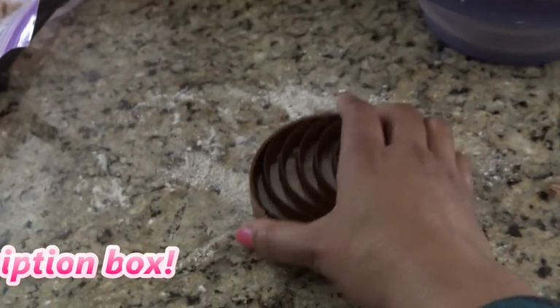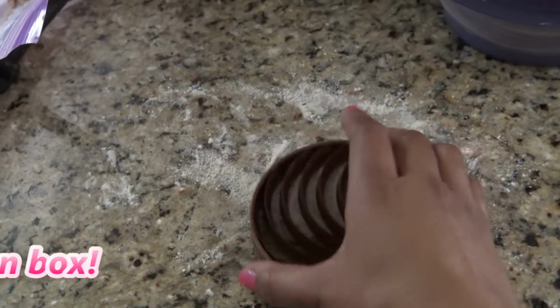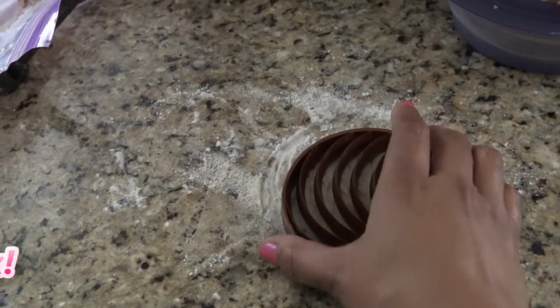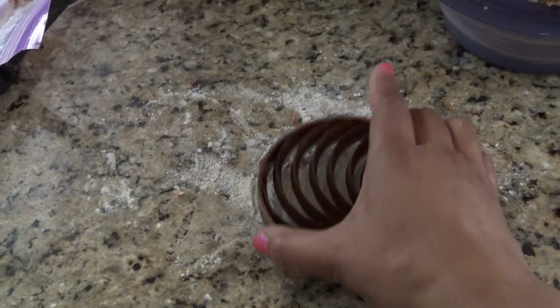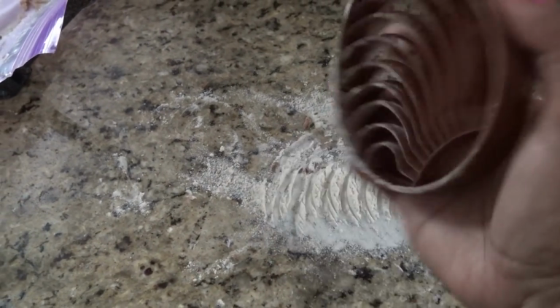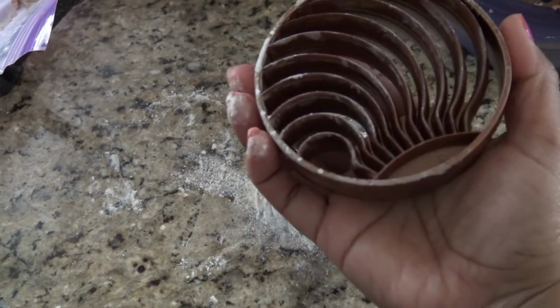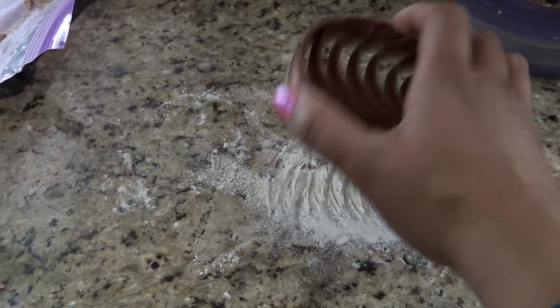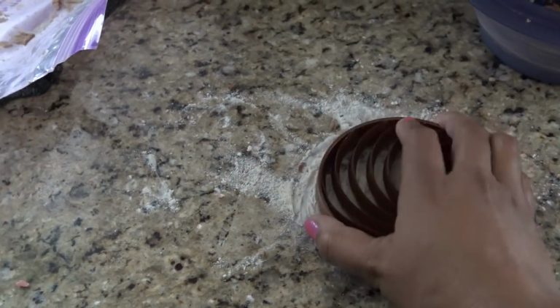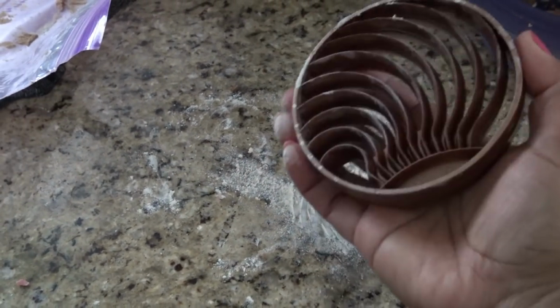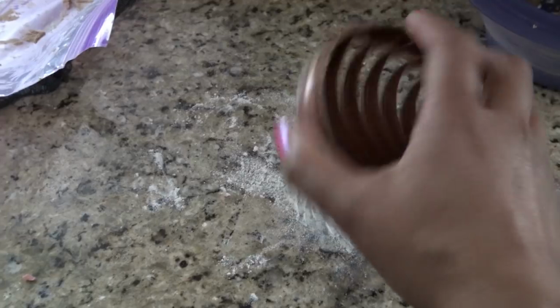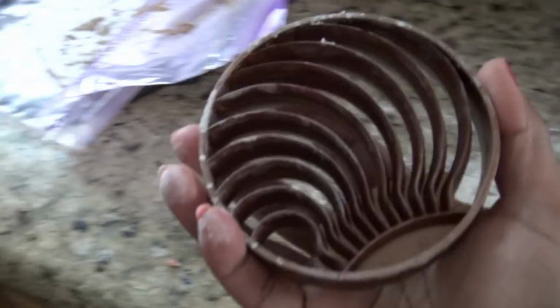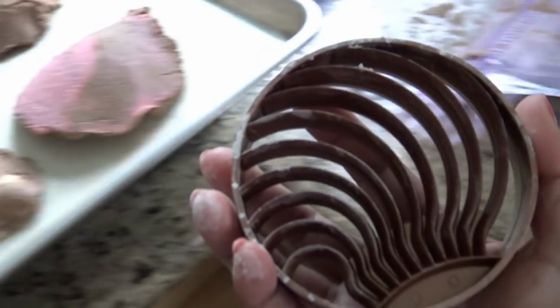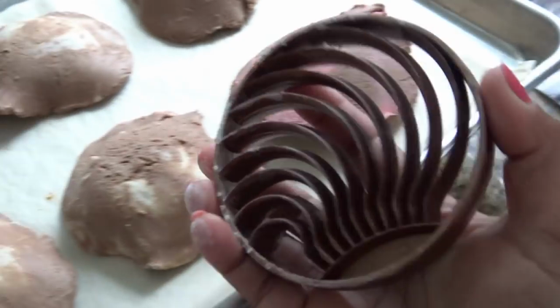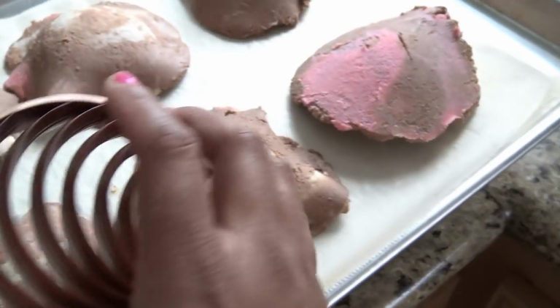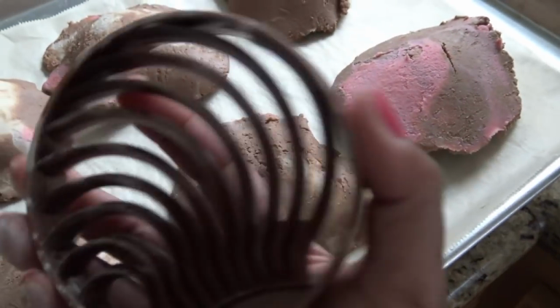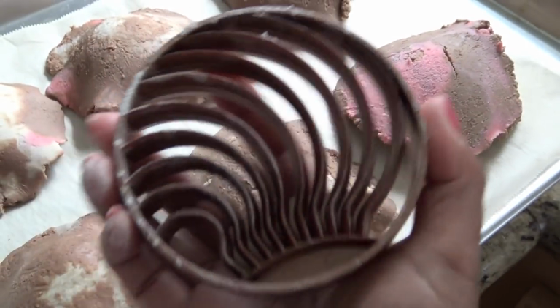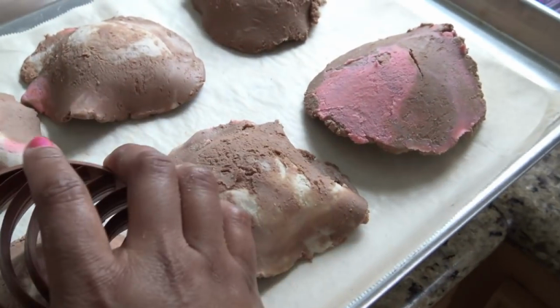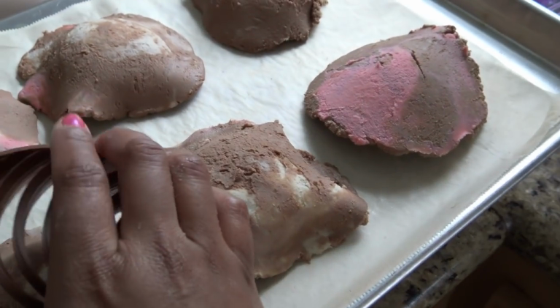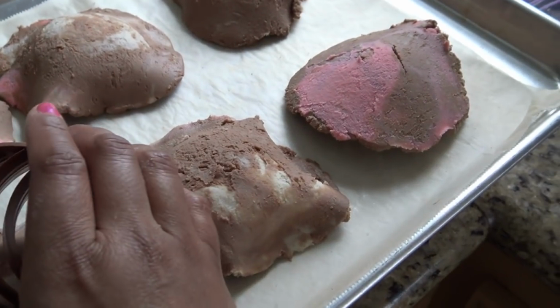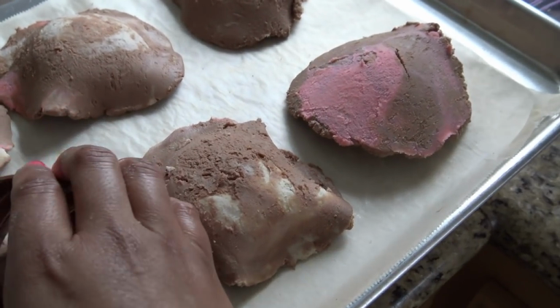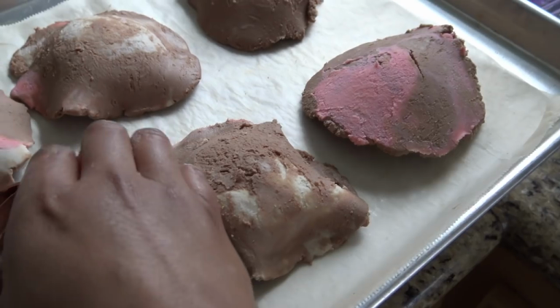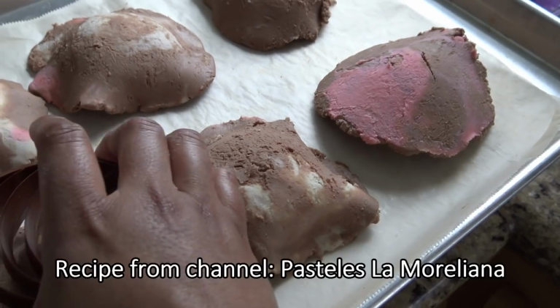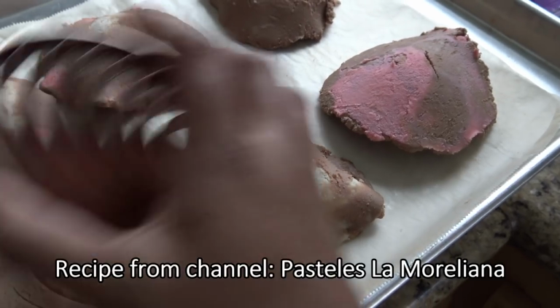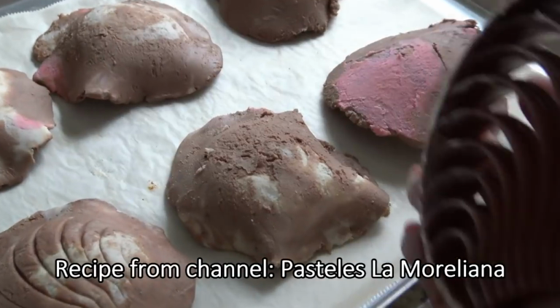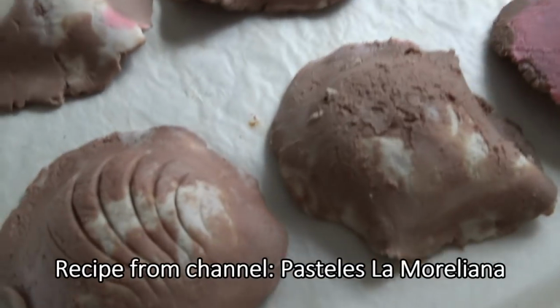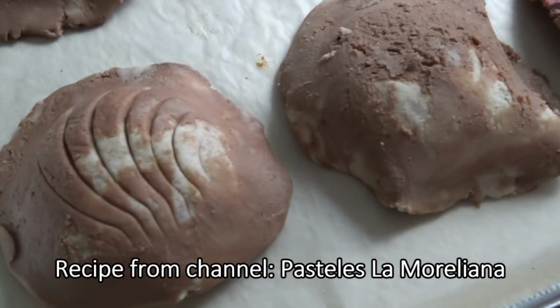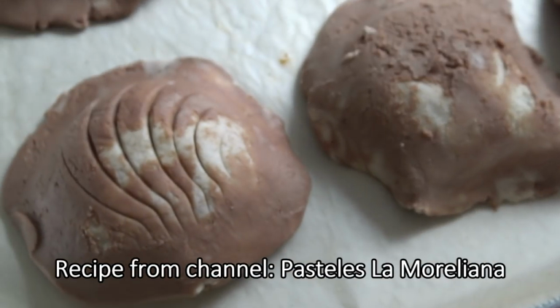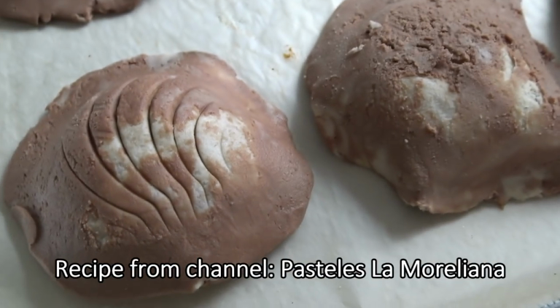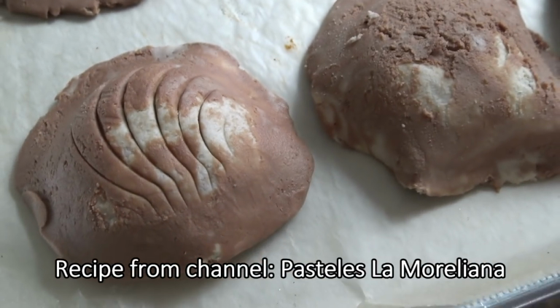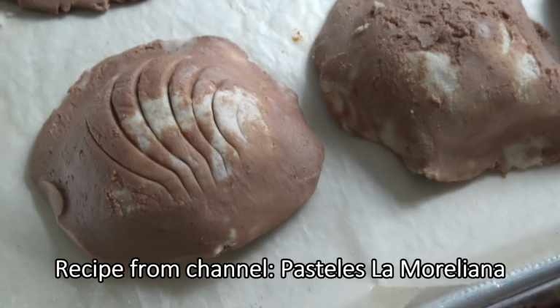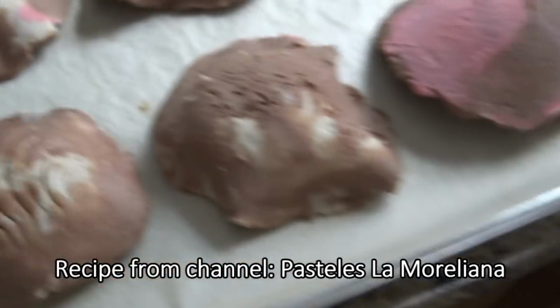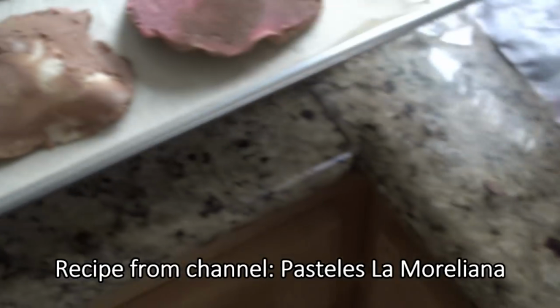So real quick, I just want to show you — I'm making some conchas because I've been trying my hand at them. I'm just going to dip it in a little bit of flour and just give it a little press. So I made a very small indentation, and we'll see how it works out at the end.